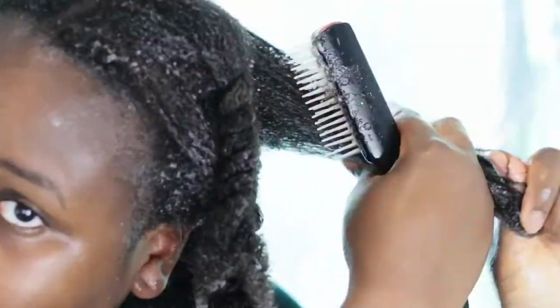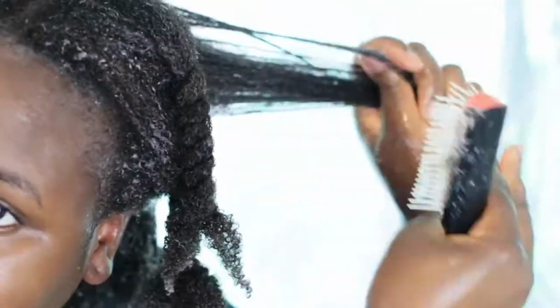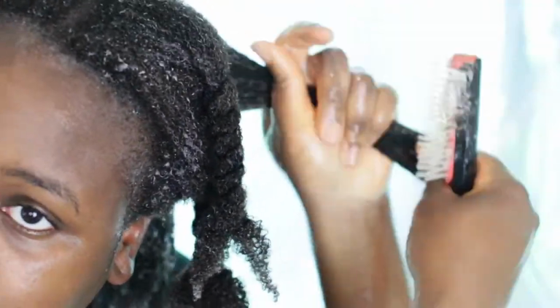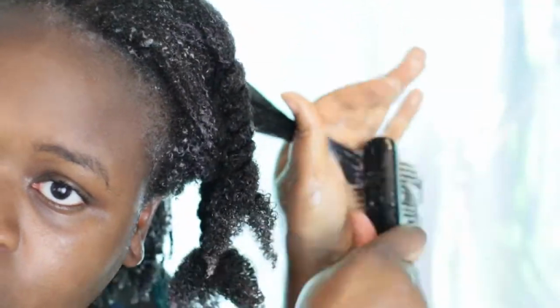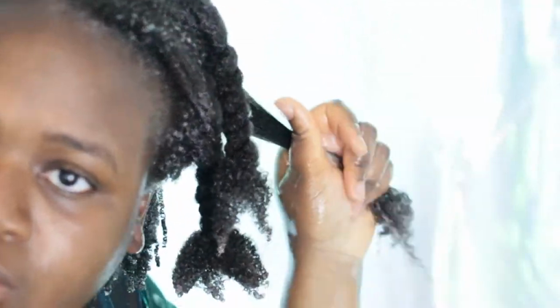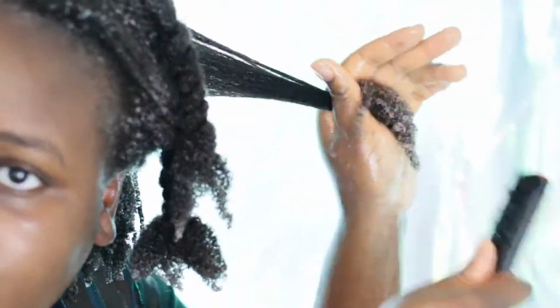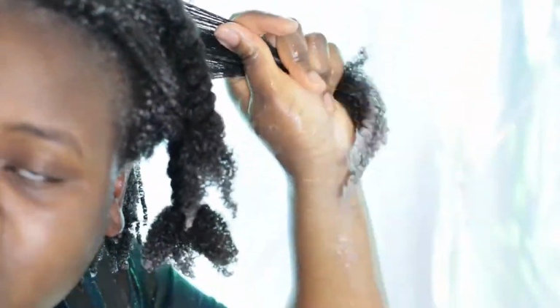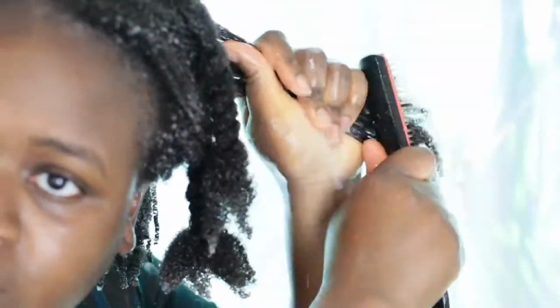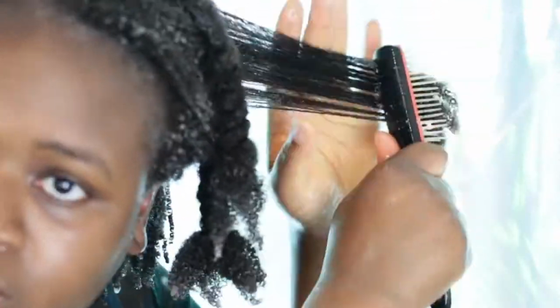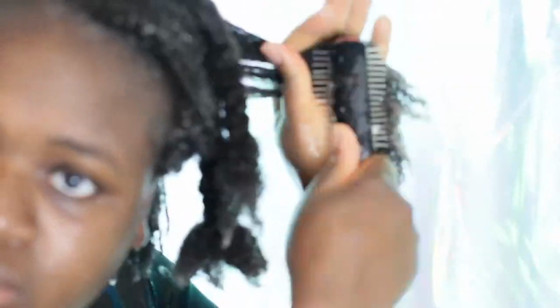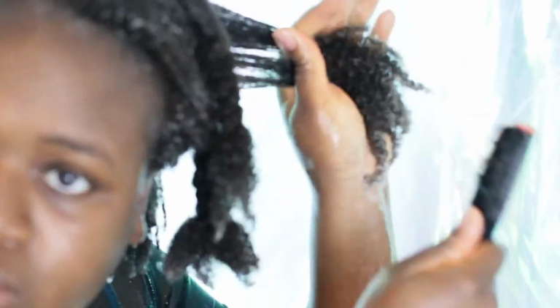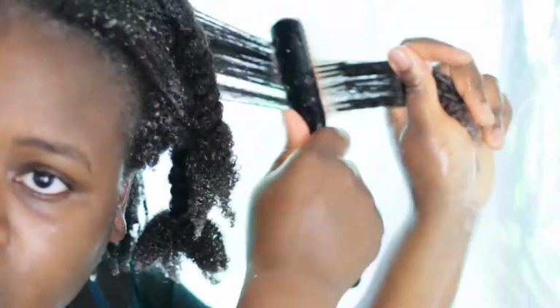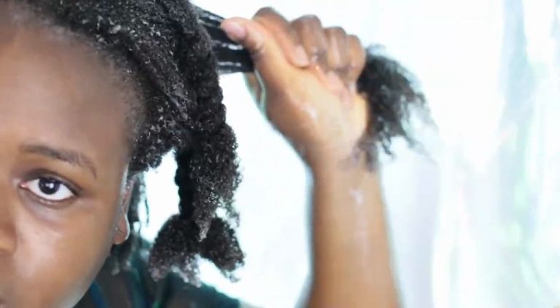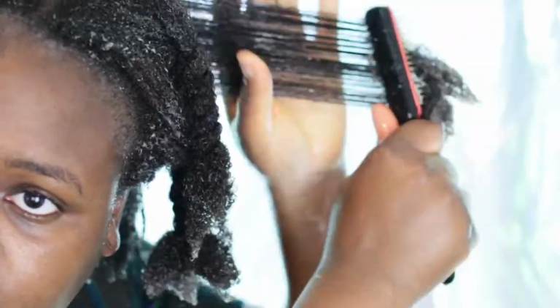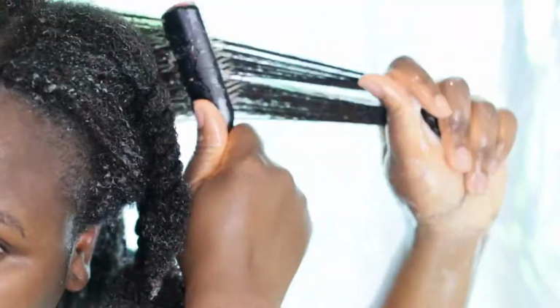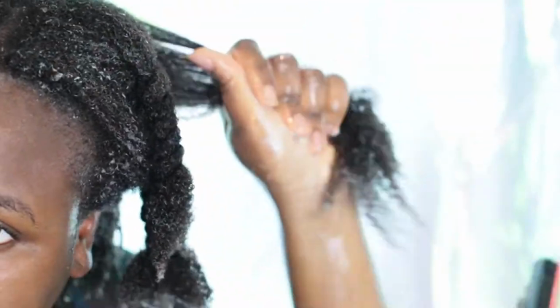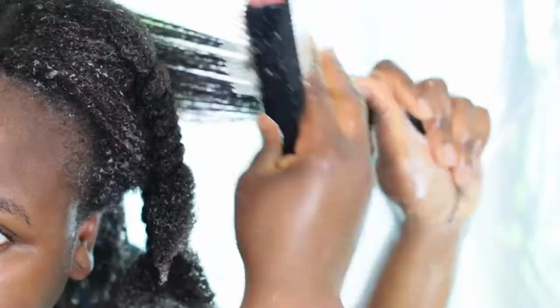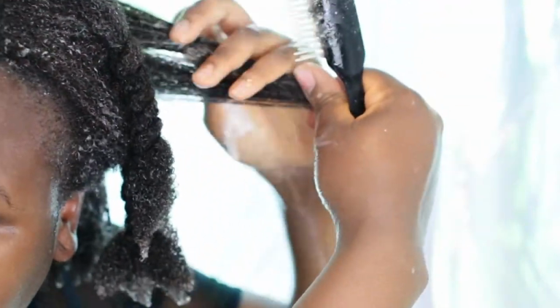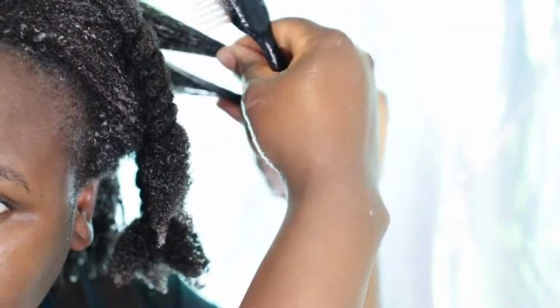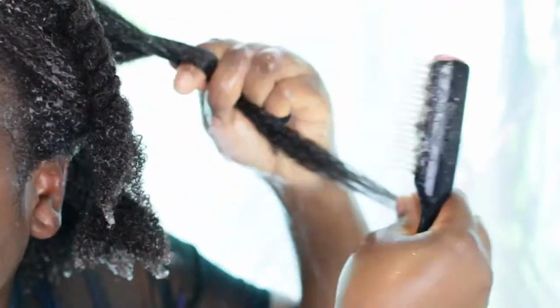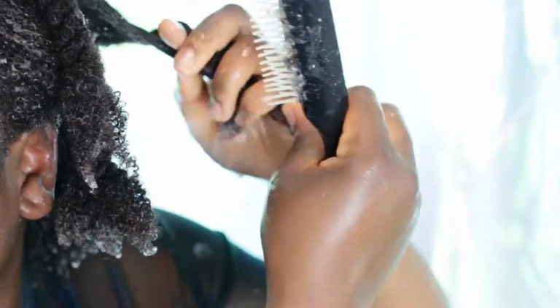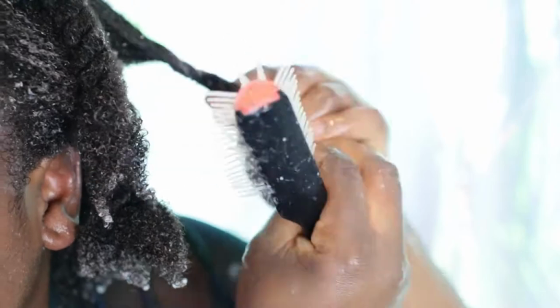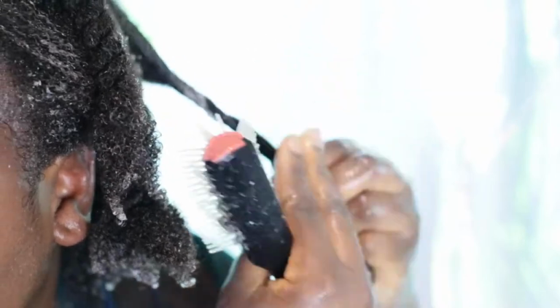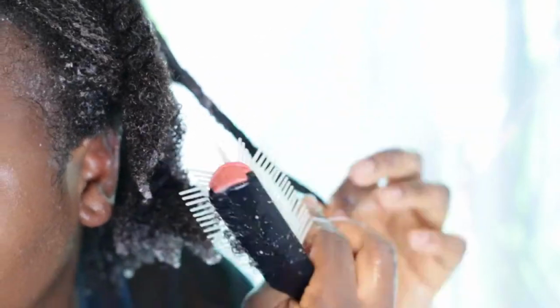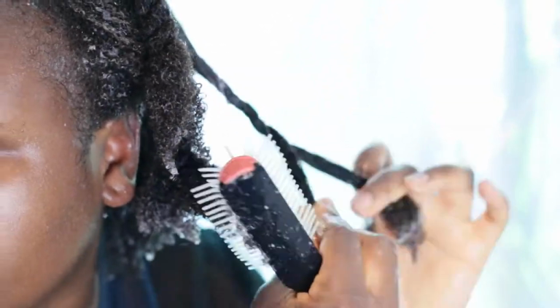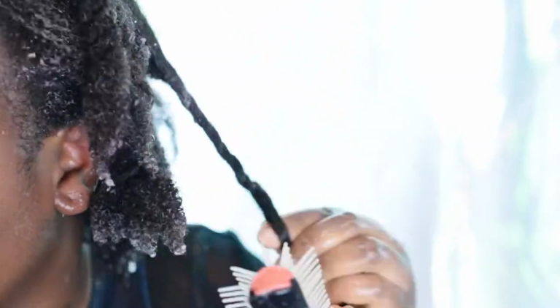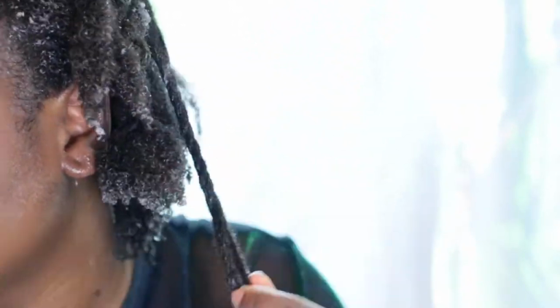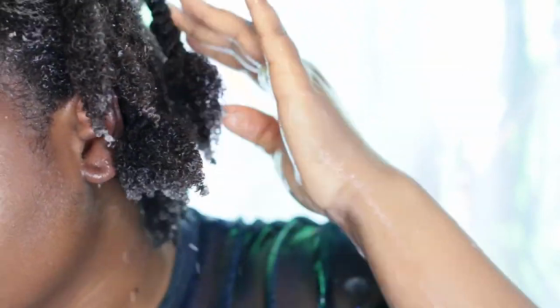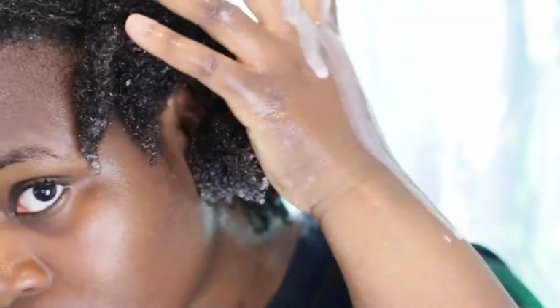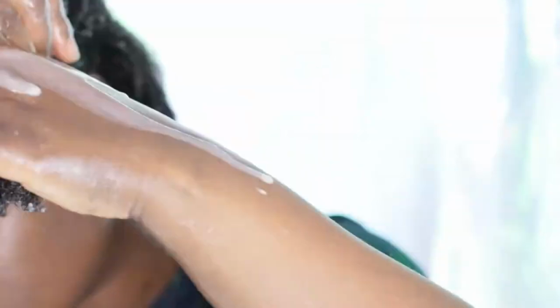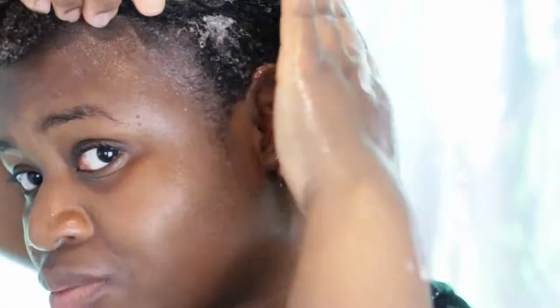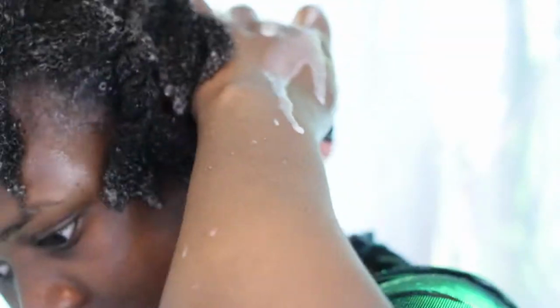Again I grab a section of my hair and detangle it starting from the ends to the roots, then do a twist and continue with another section of my hair.